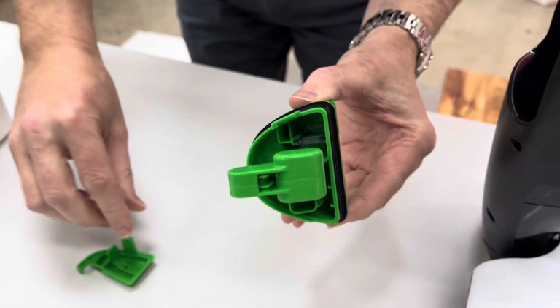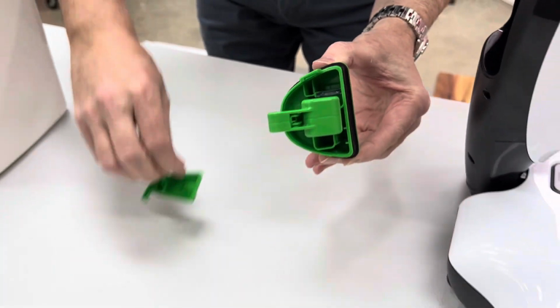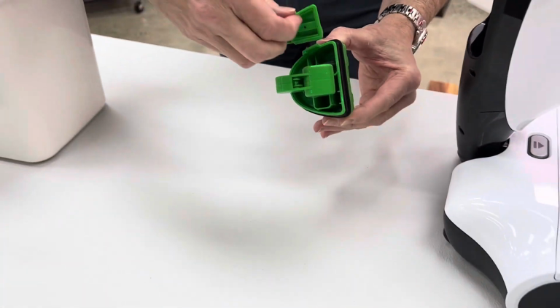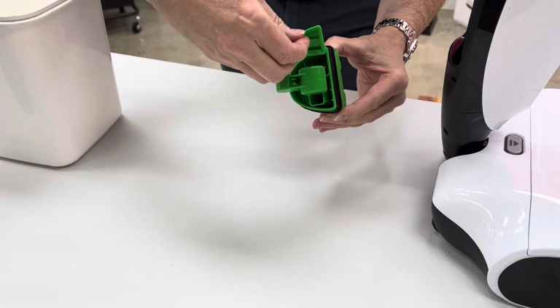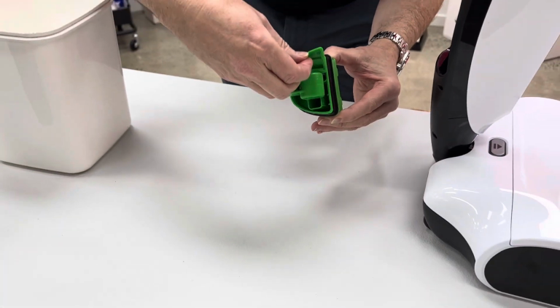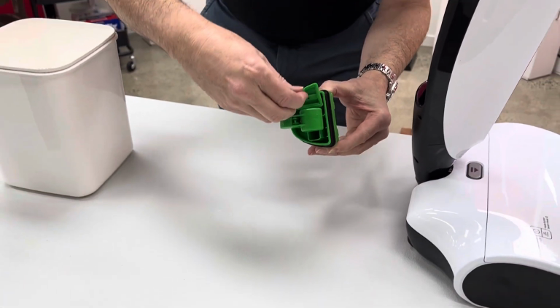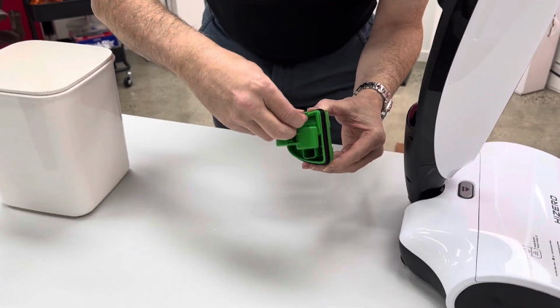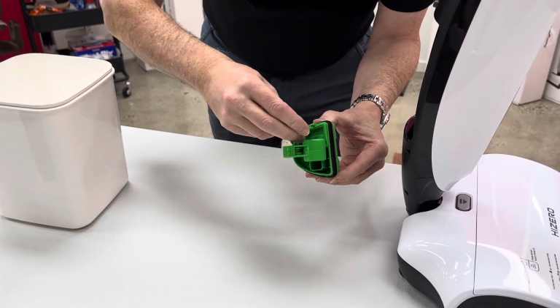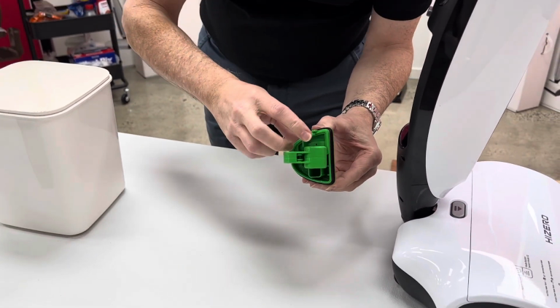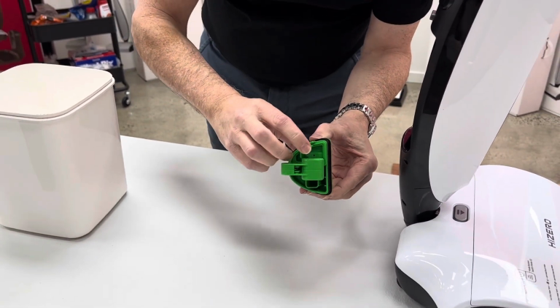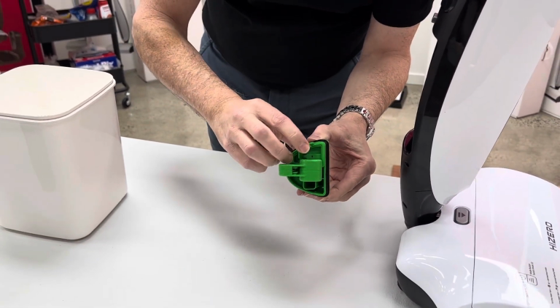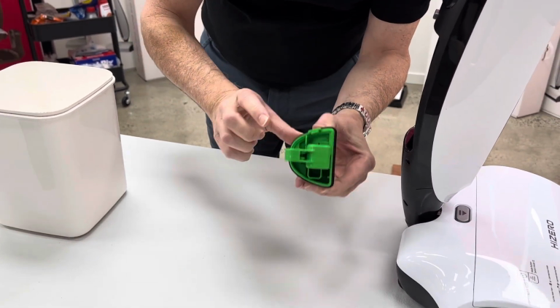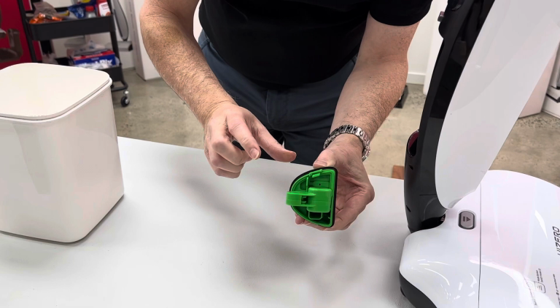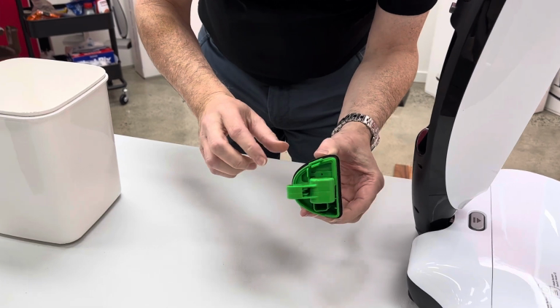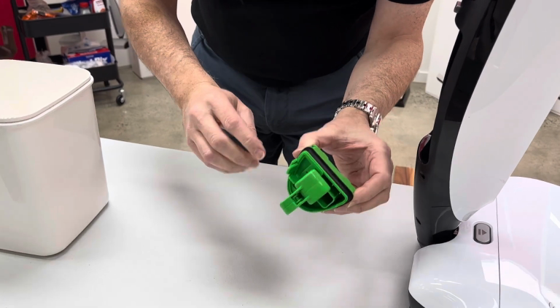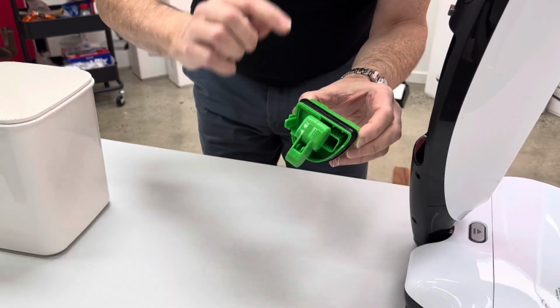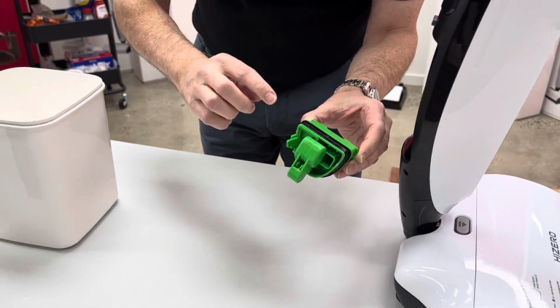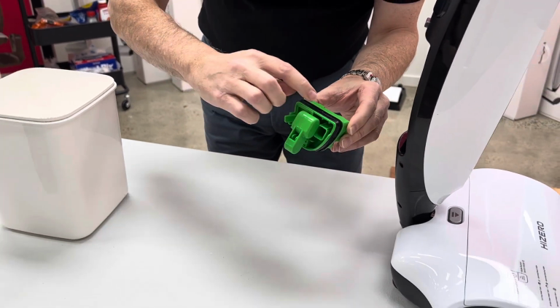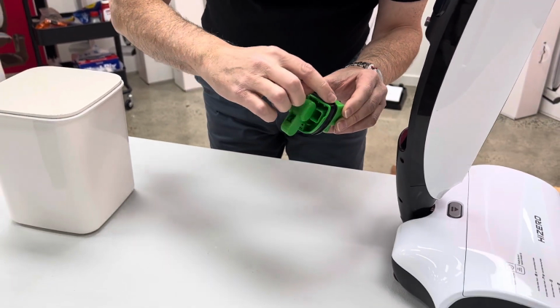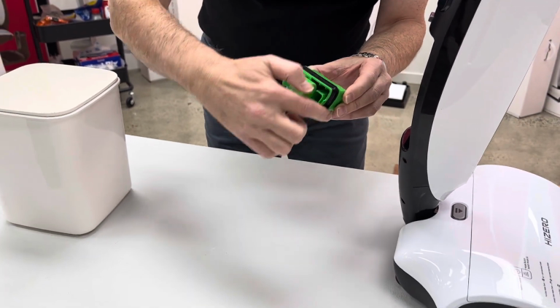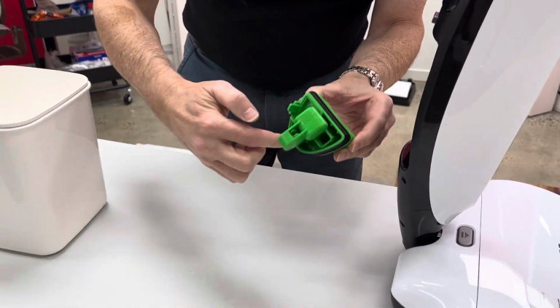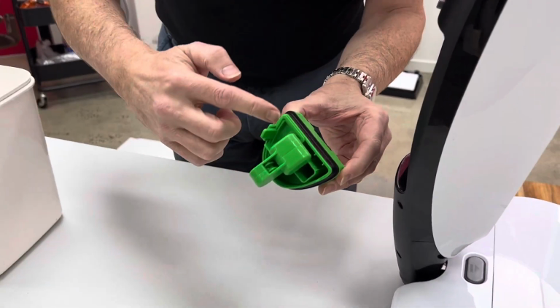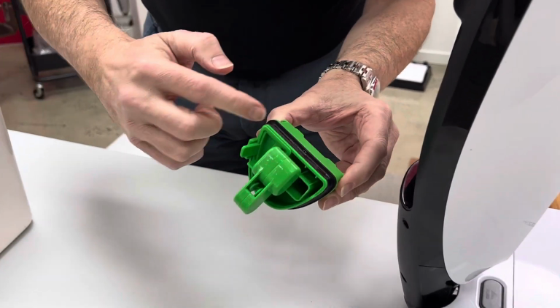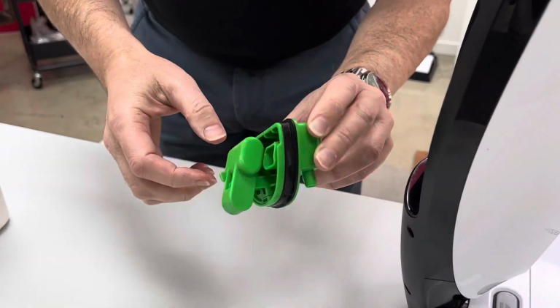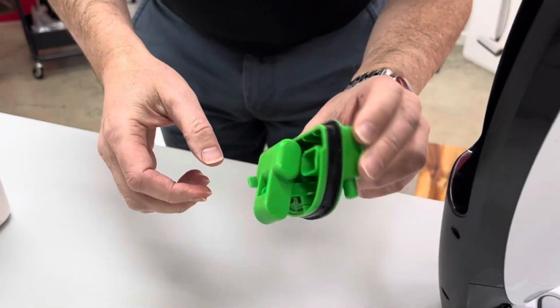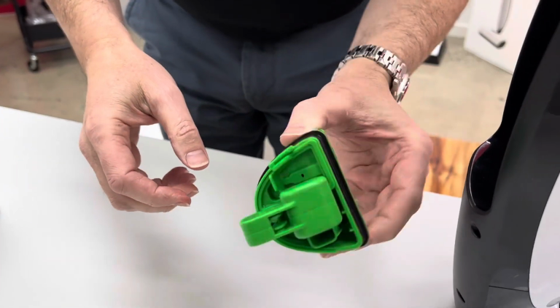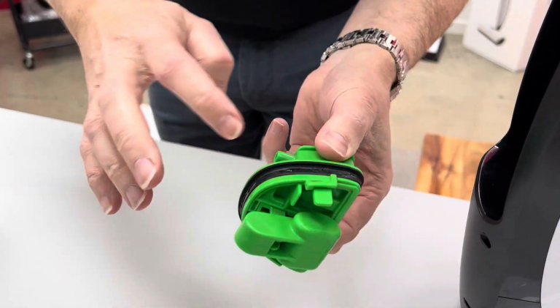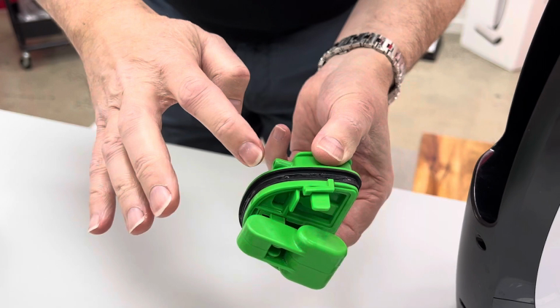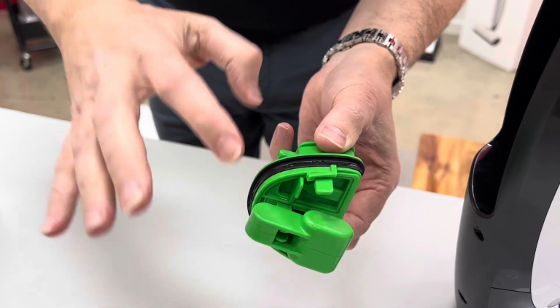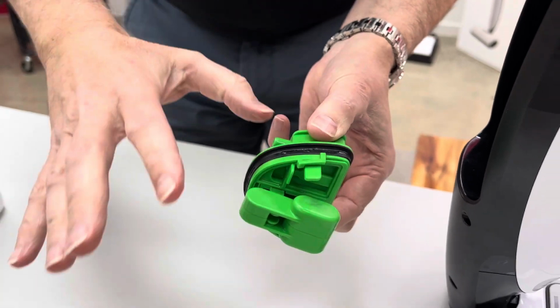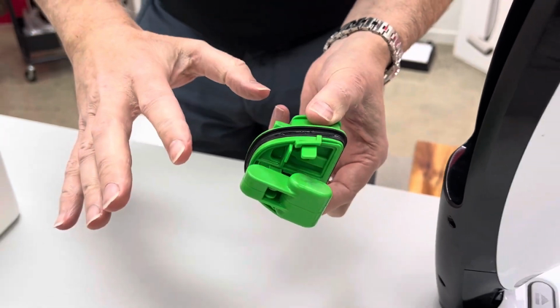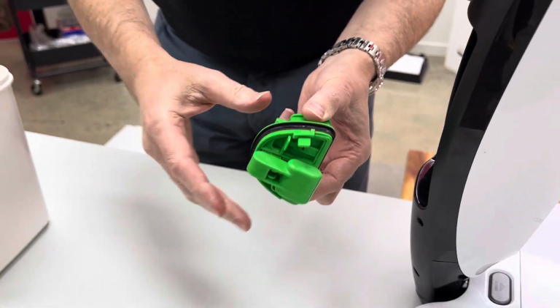Then put the lid back on top until you hear a click — when you hear a click it's in place. While you're at it, check the rubber seal to make sure that it's intact and in the right position.